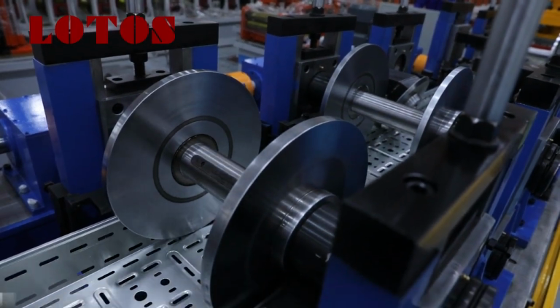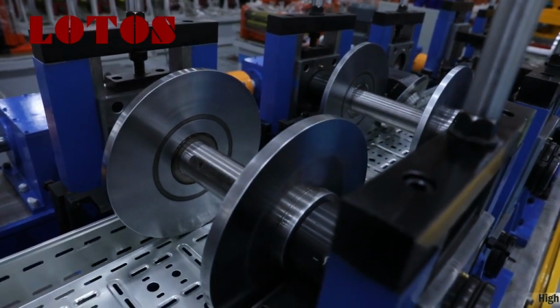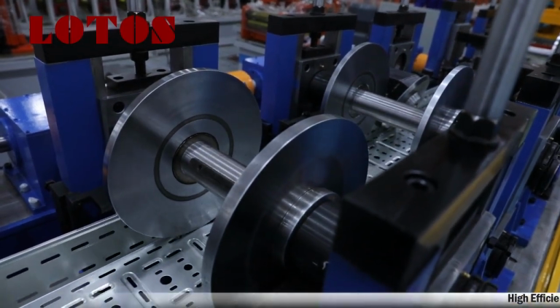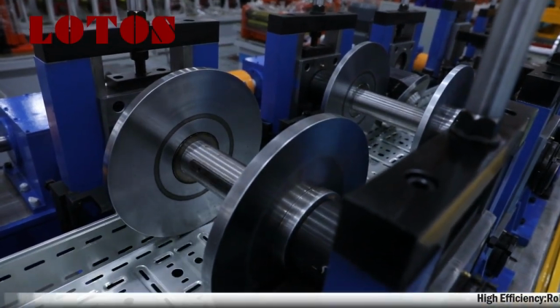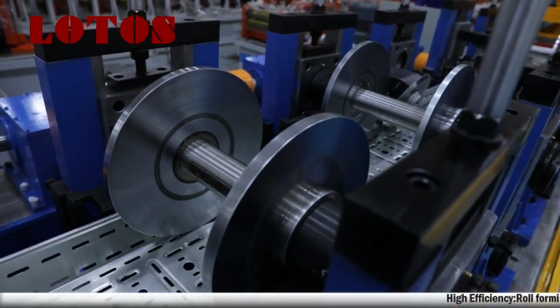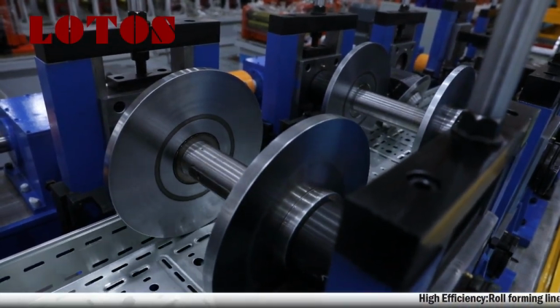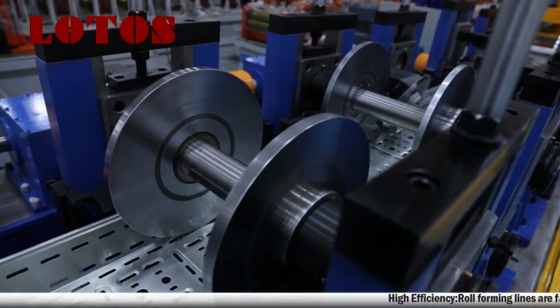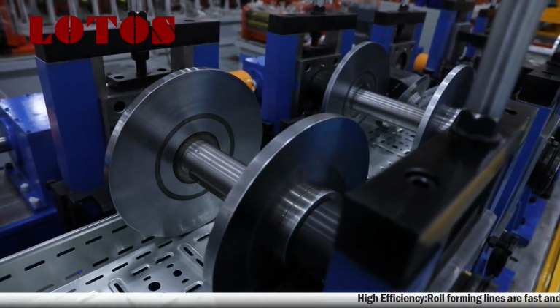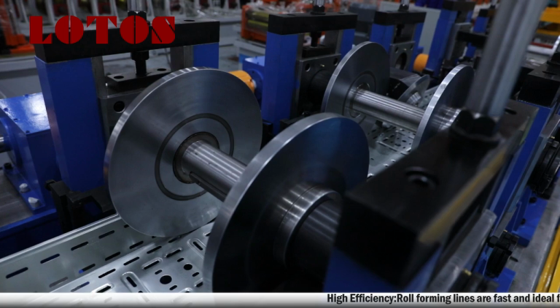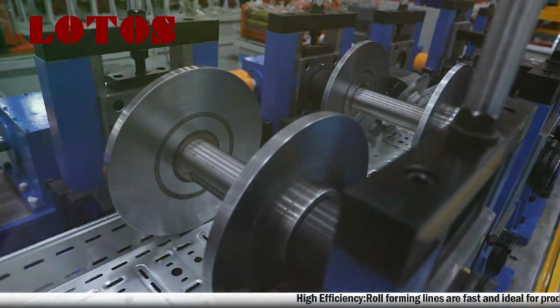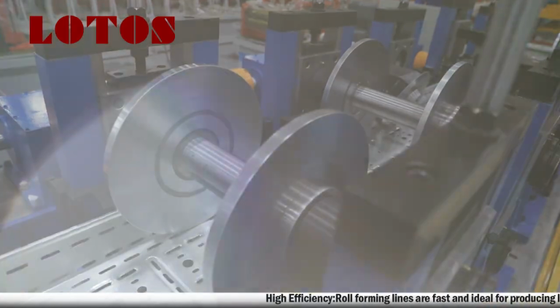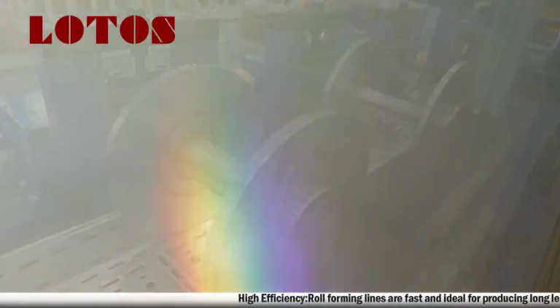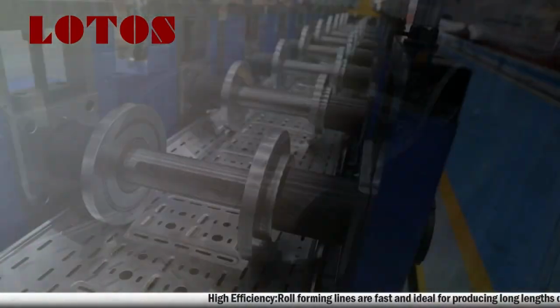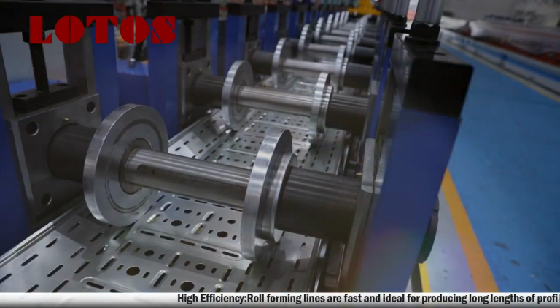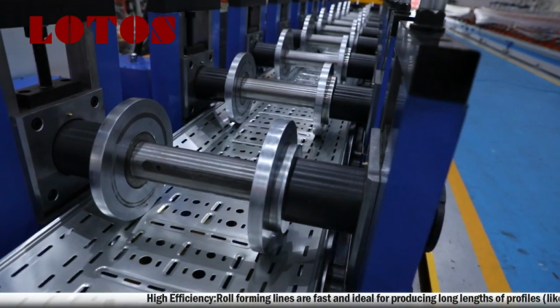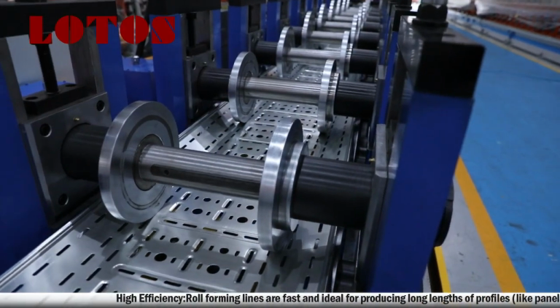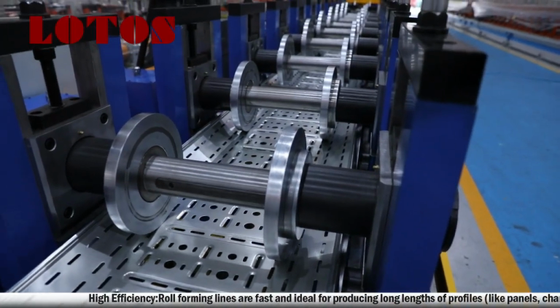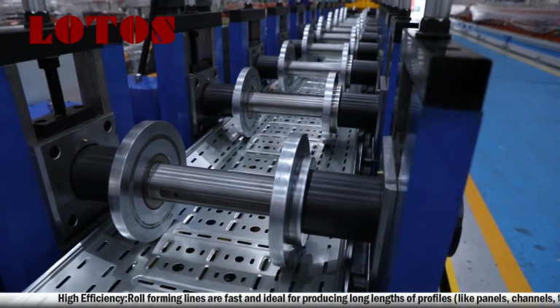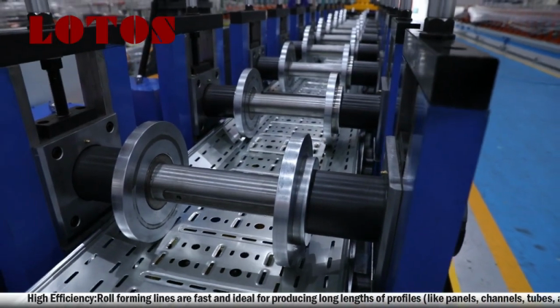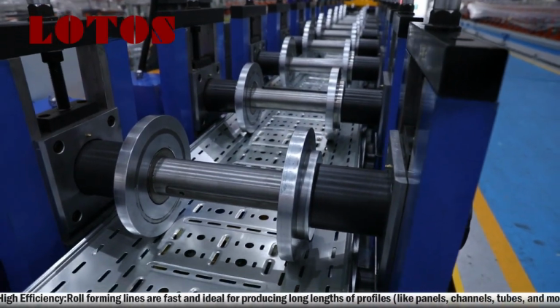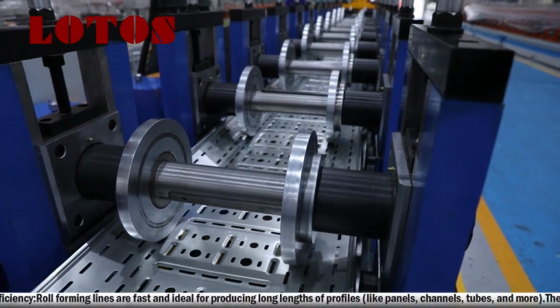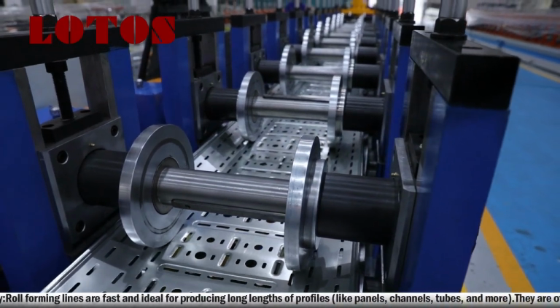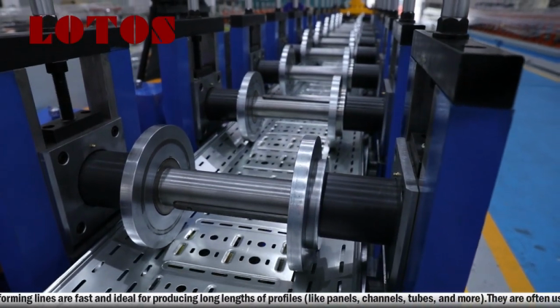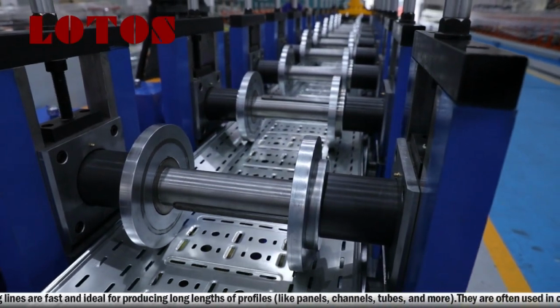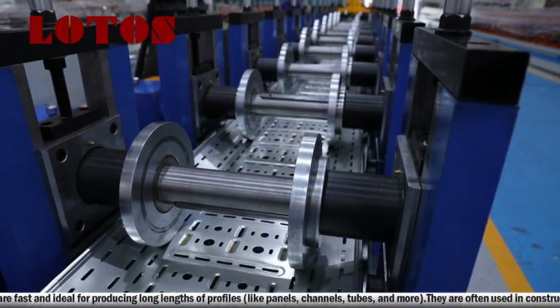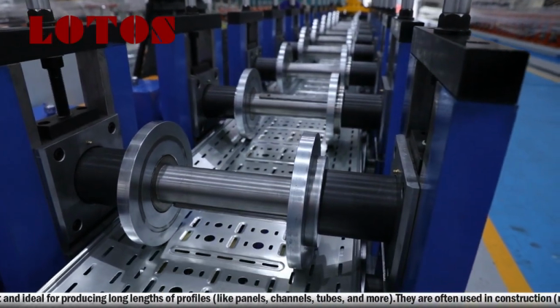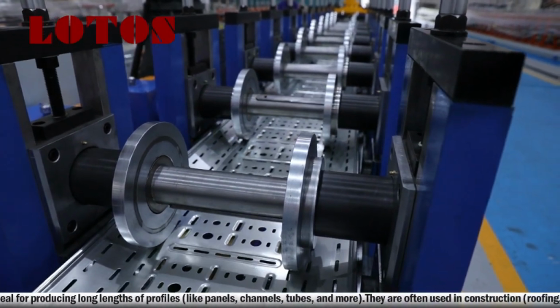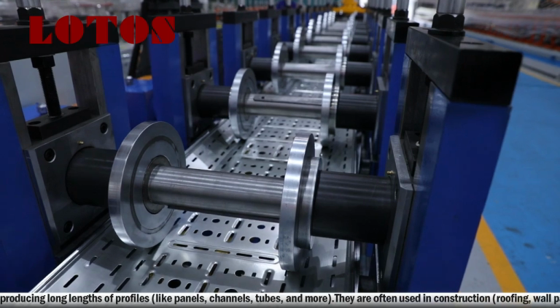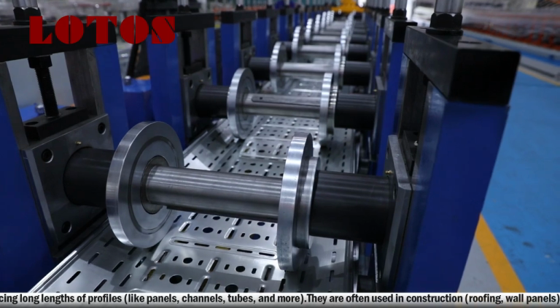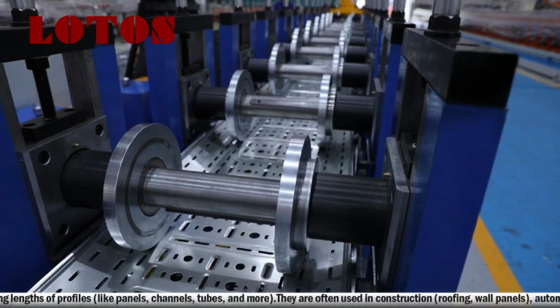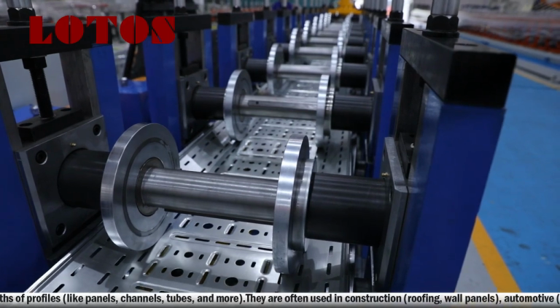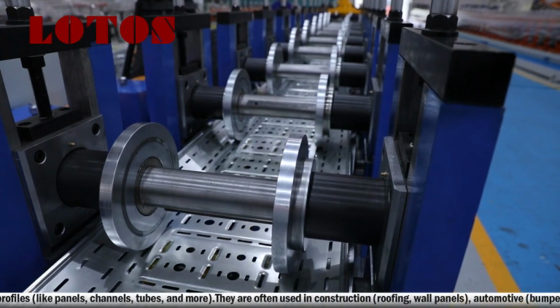Roll-forming lines are fast and ideal for producing long lengths of profiles. They are often used in construction, automotive, and other industries.